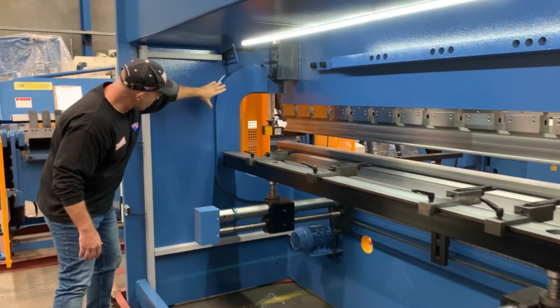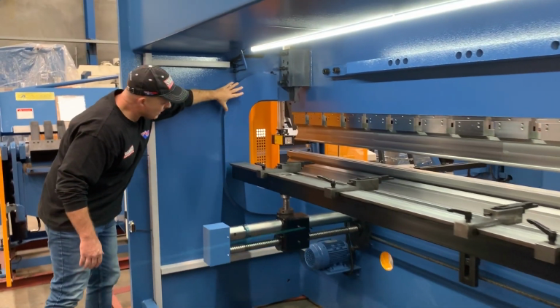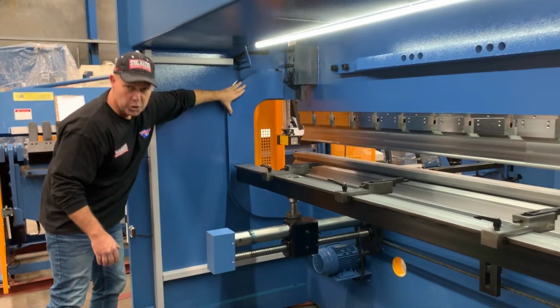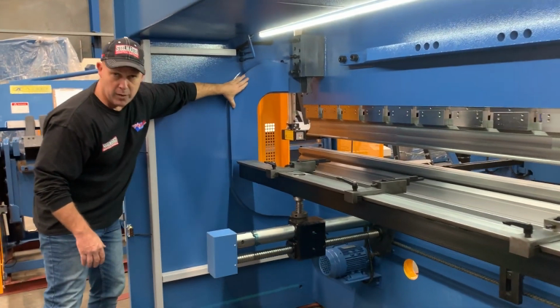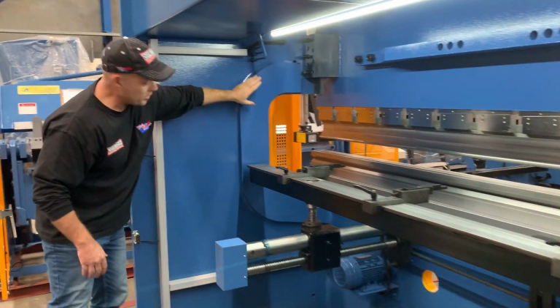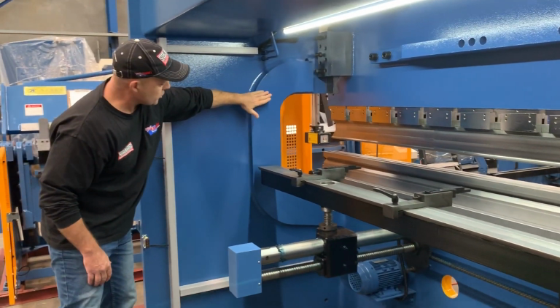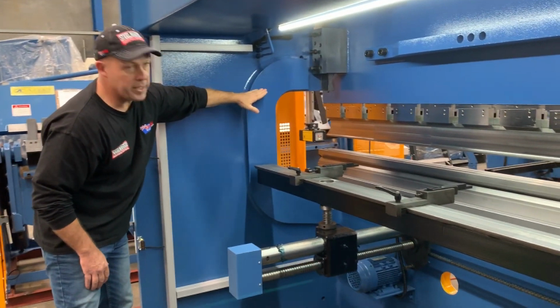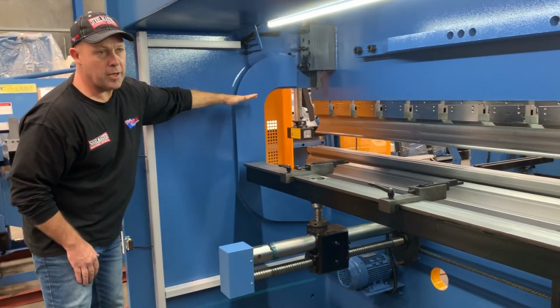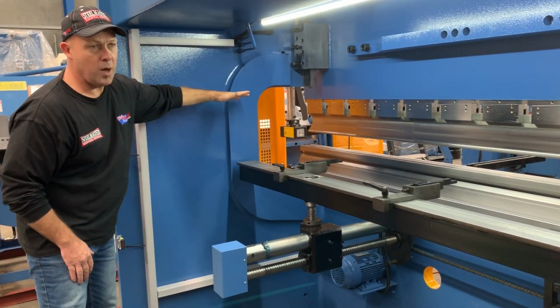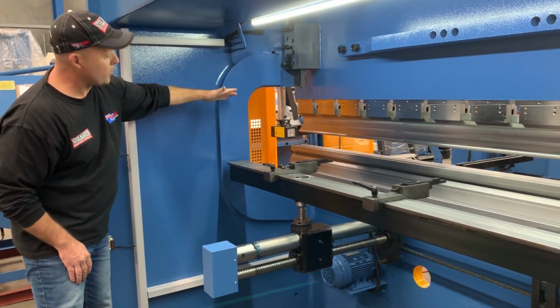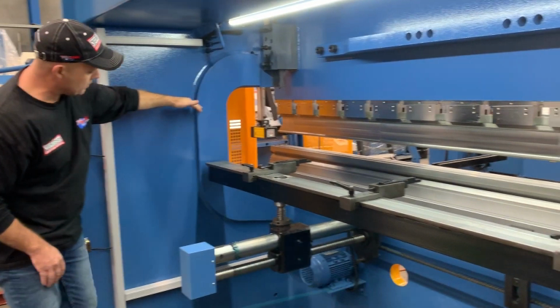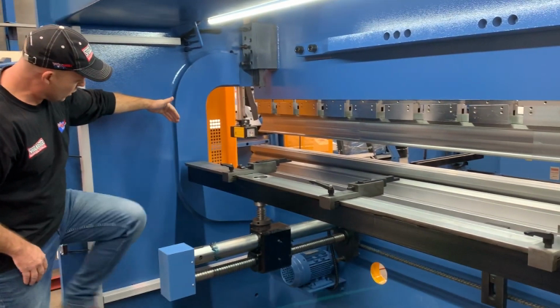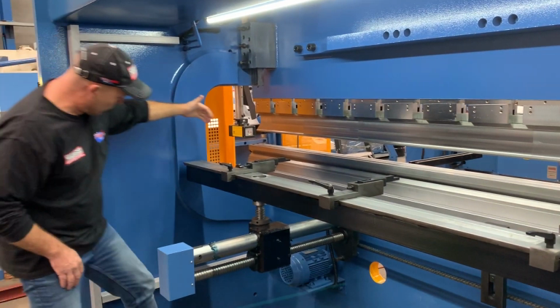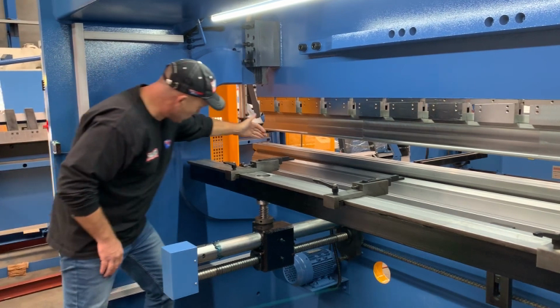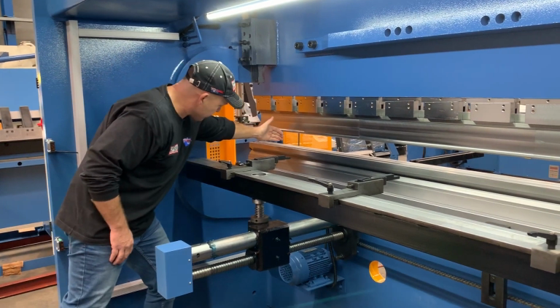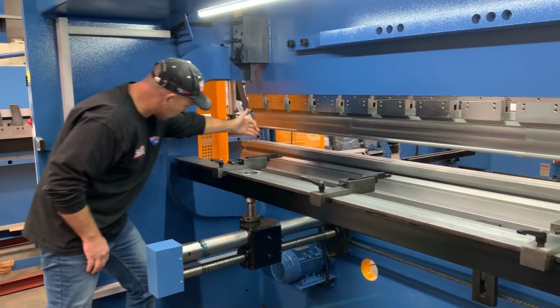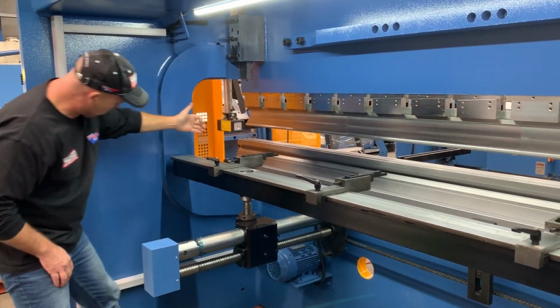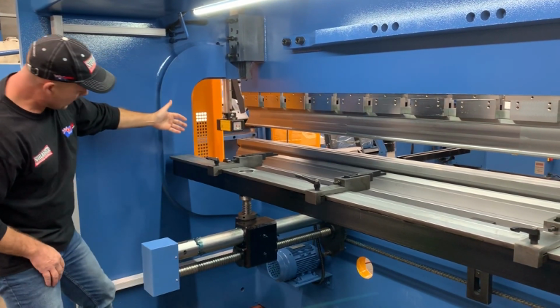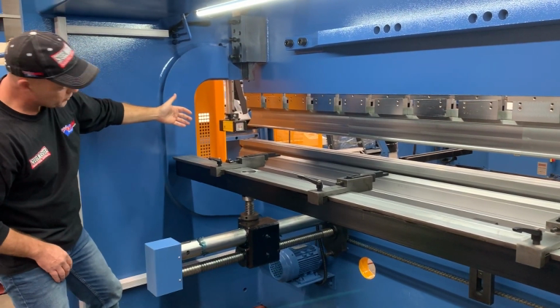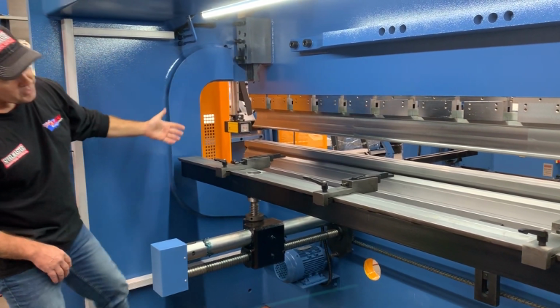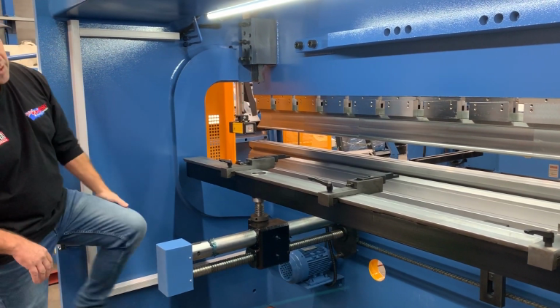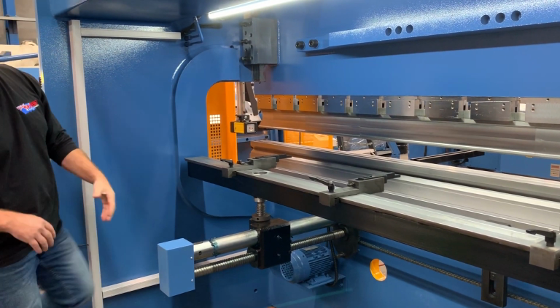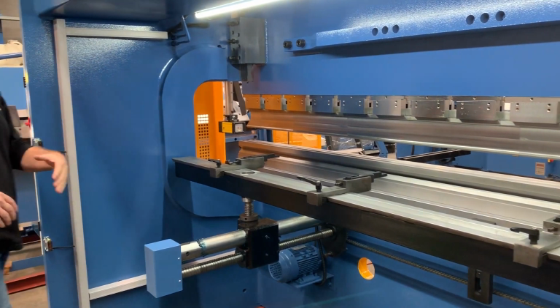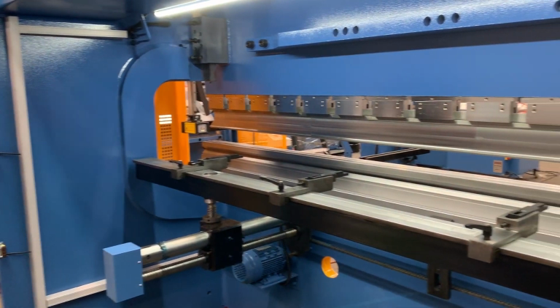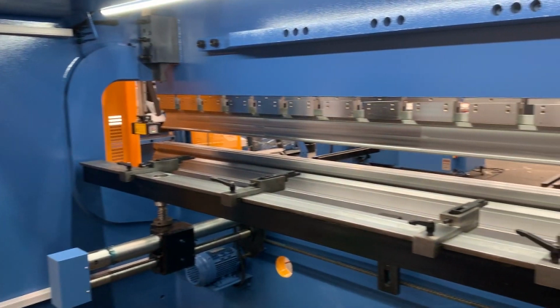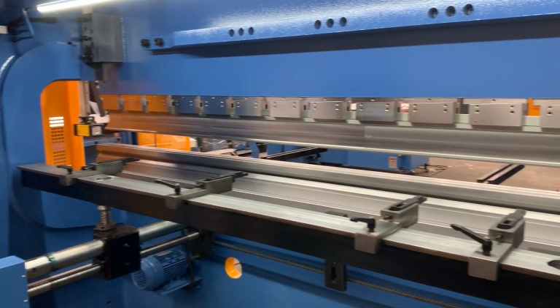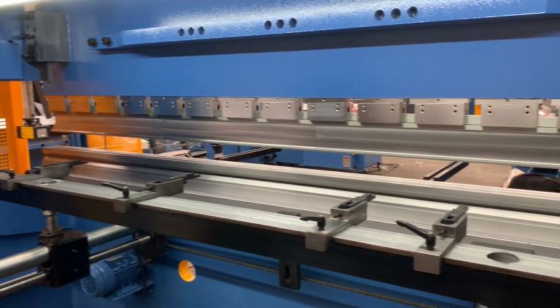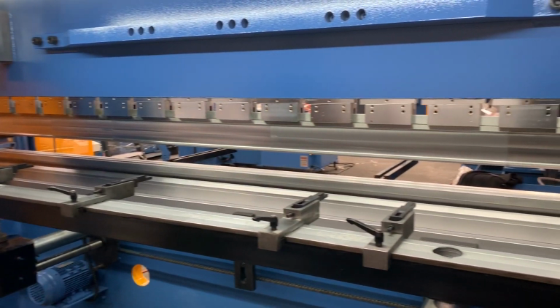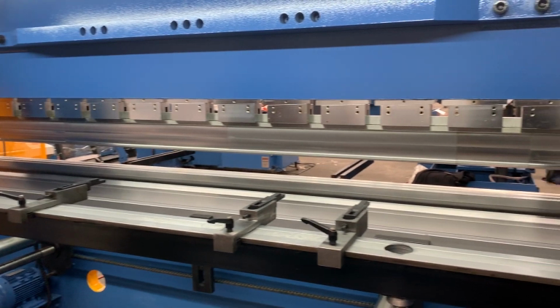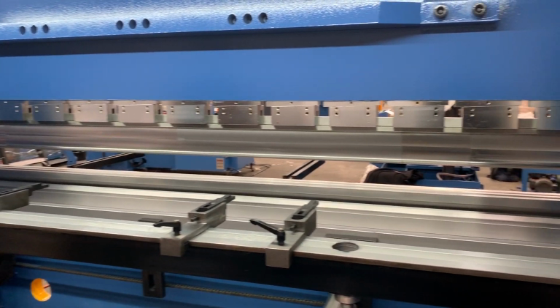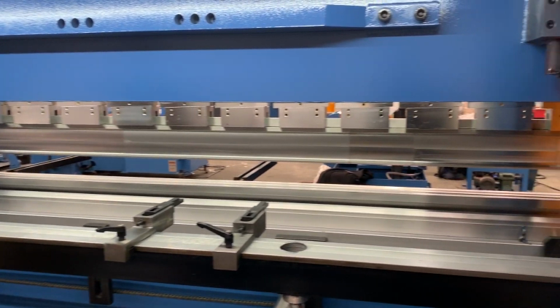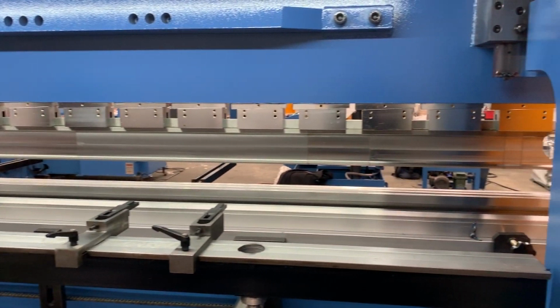We've got big heavy duty frames in this one — 2900mm wide between the frames, with 425mm deep in your throat, giving you maximum flexibility to do all your bending applications.